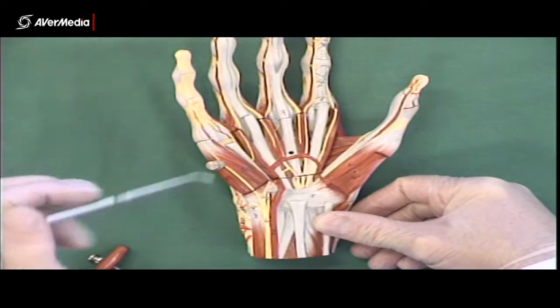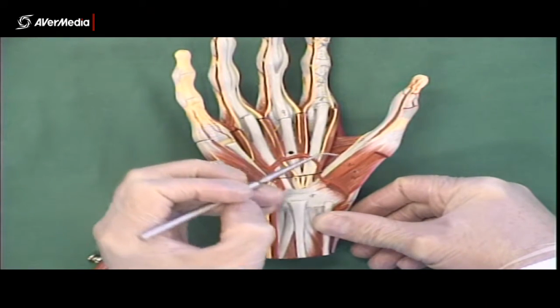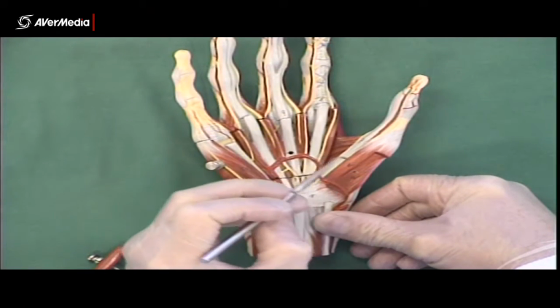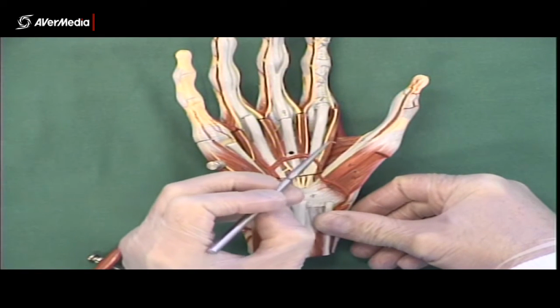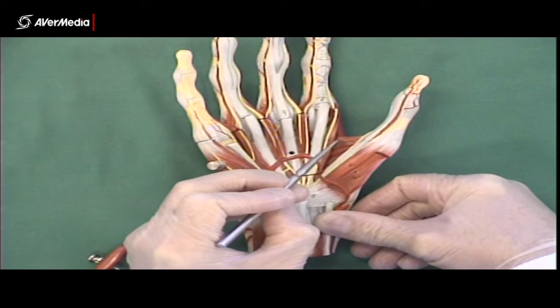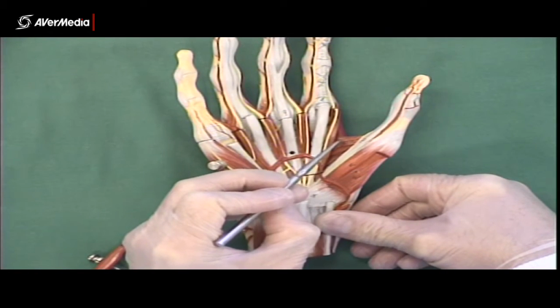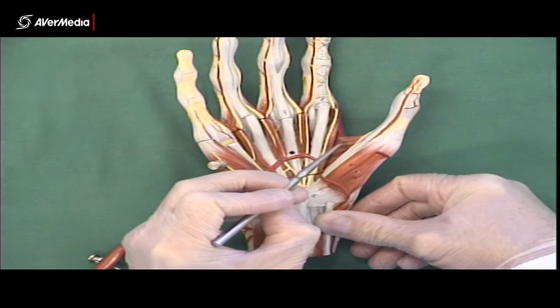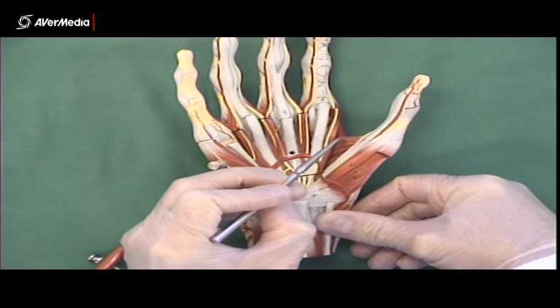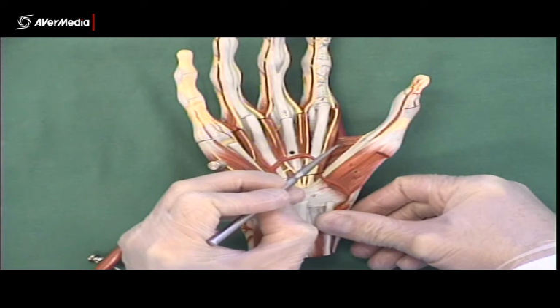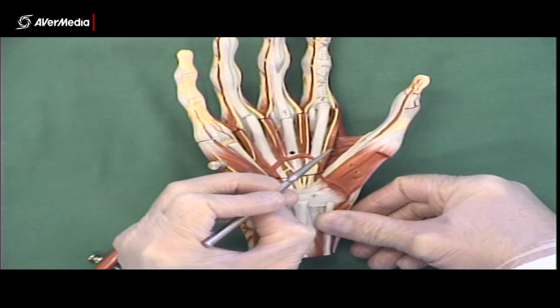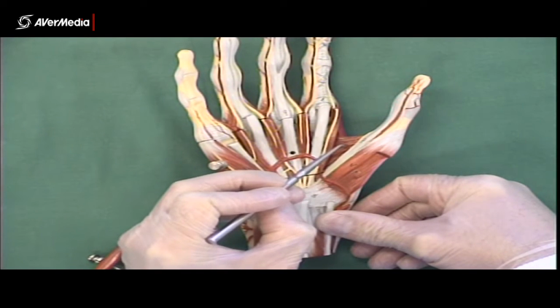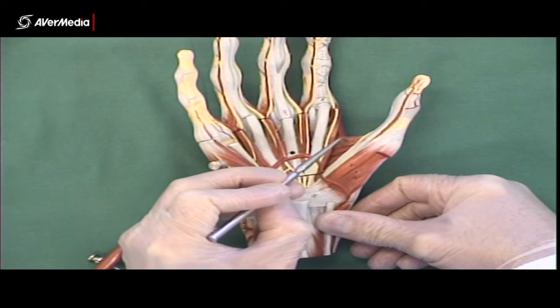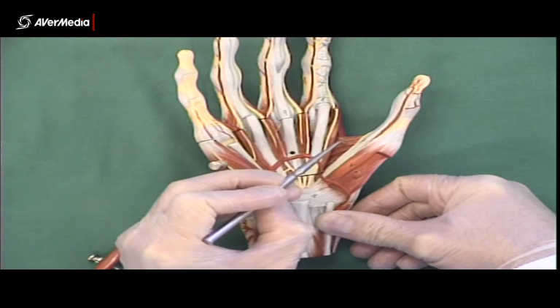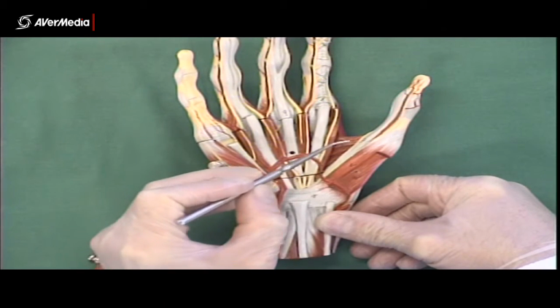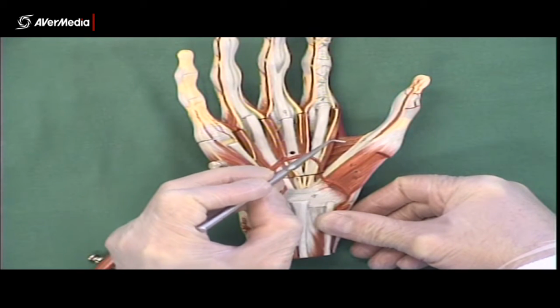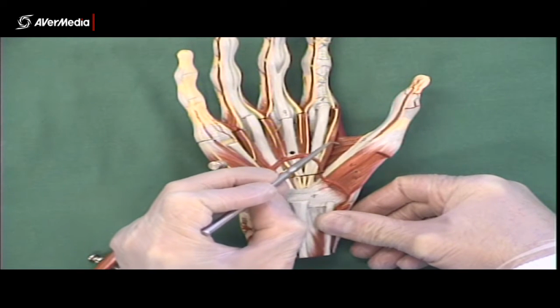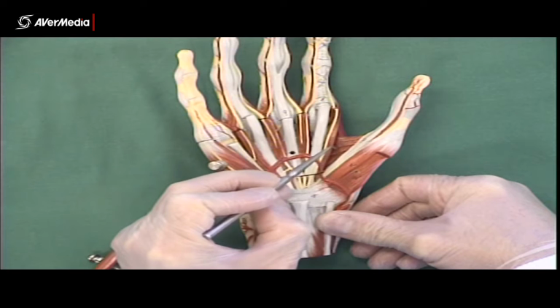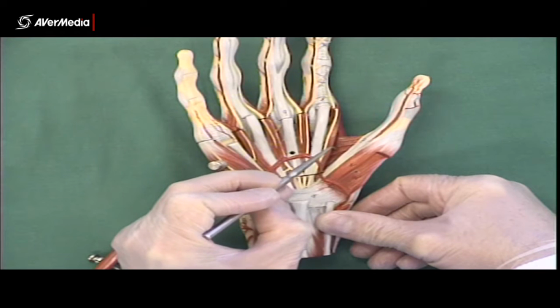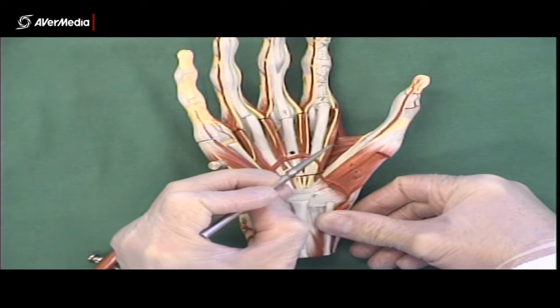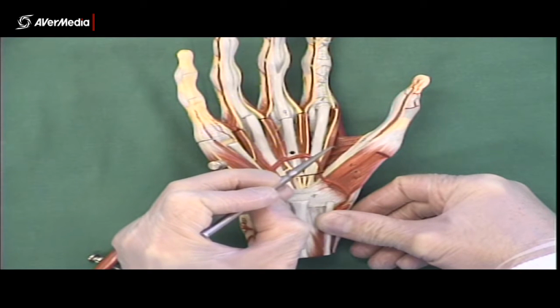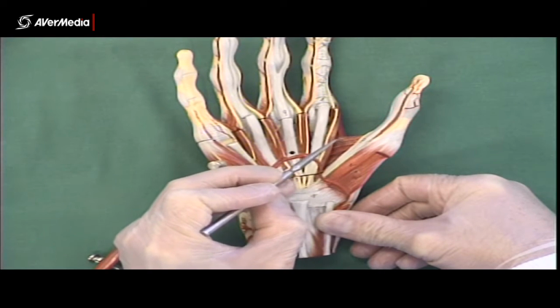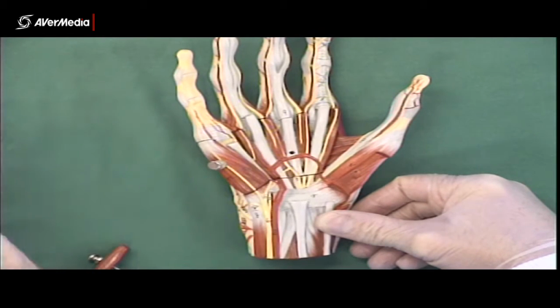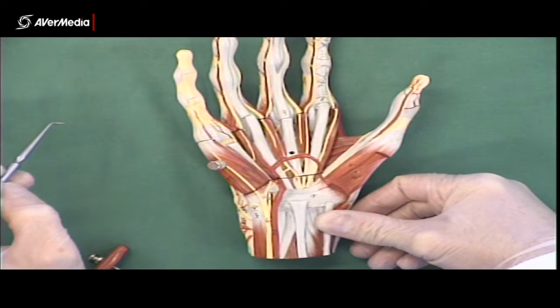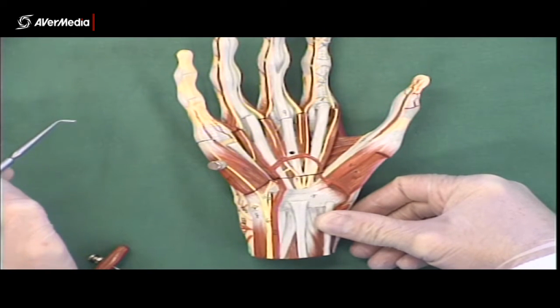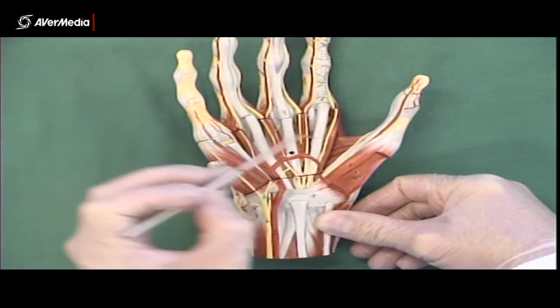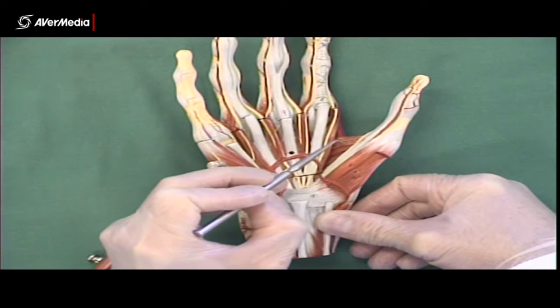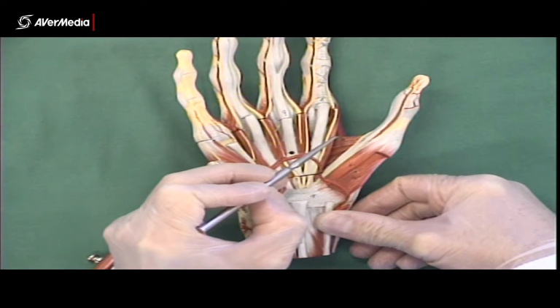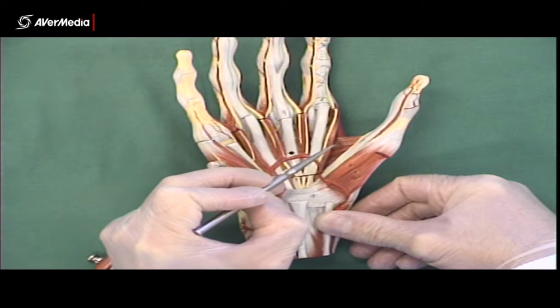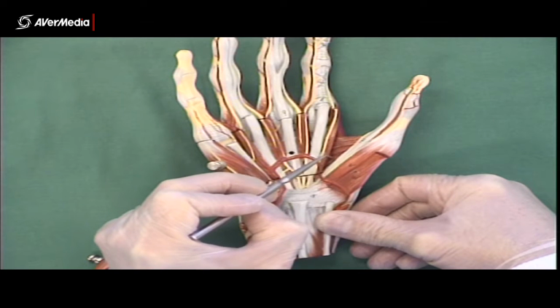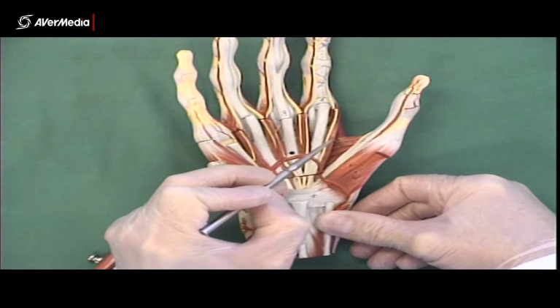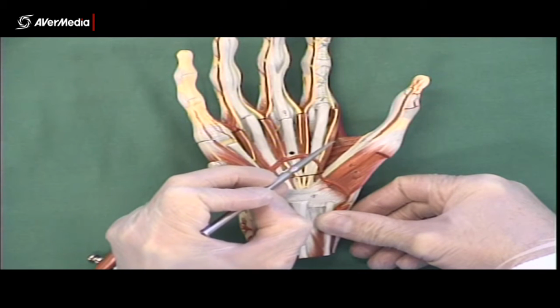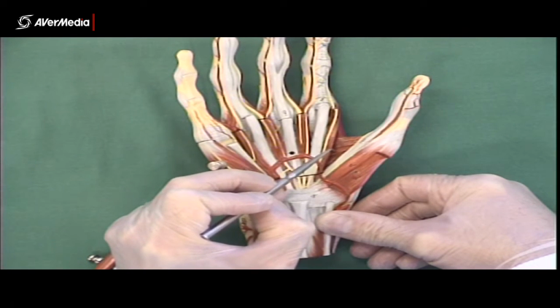If we move medially from the thenar muscles, we can see the adductor pollicis. So there's an adductor in here as well — it's going to bring the thumb back towards the midline. That's the adductor pollicis.